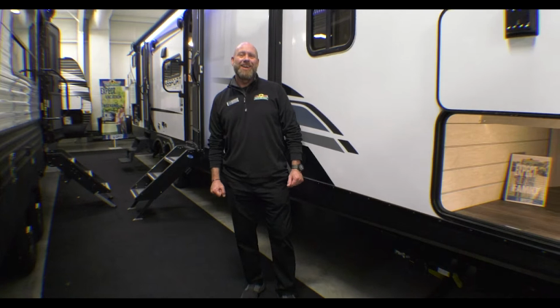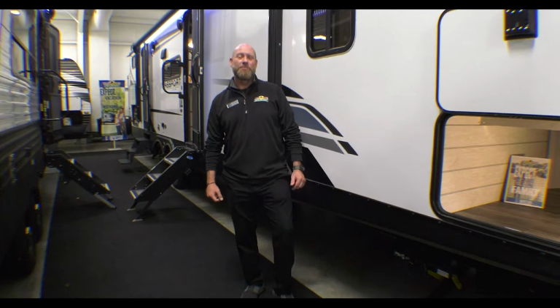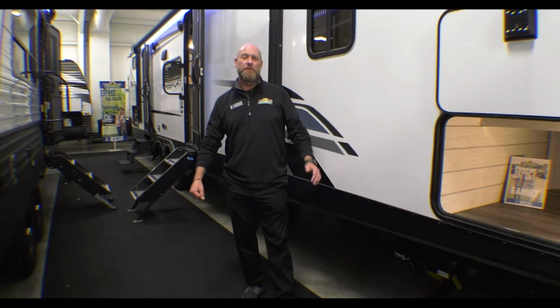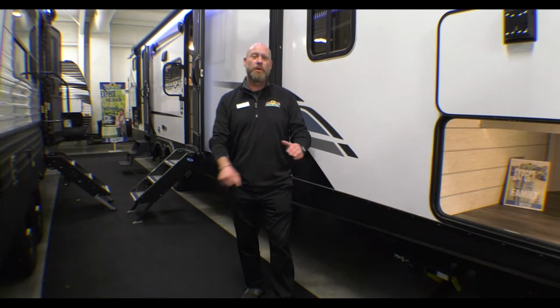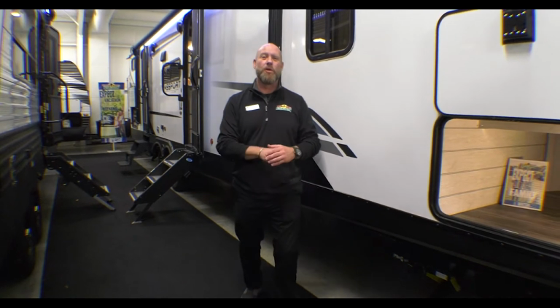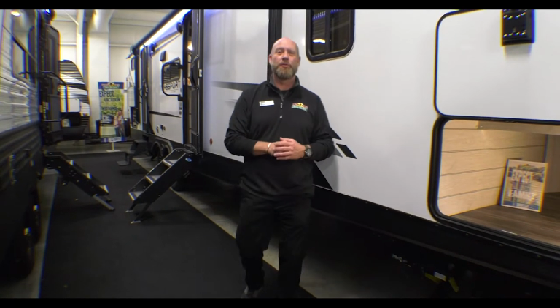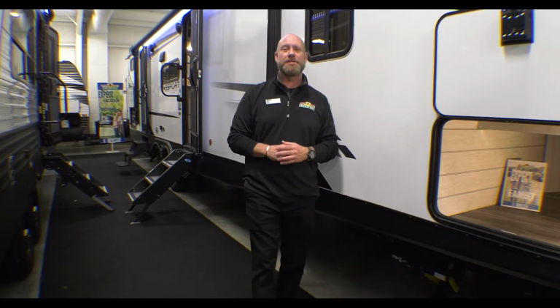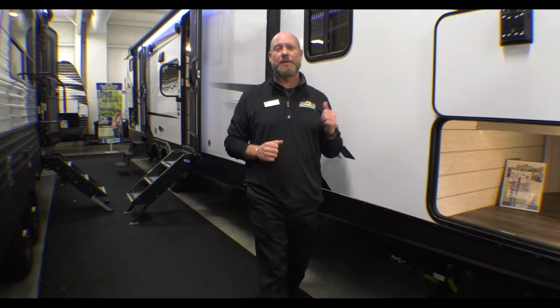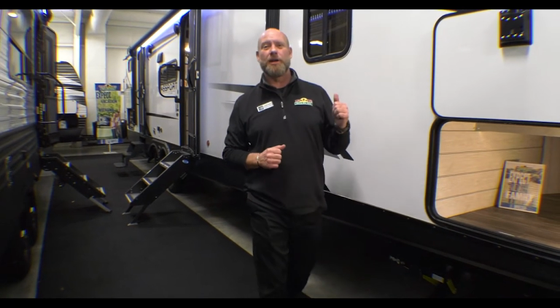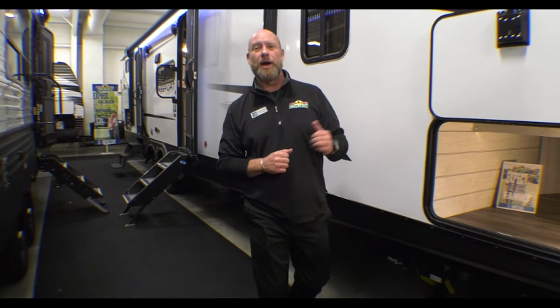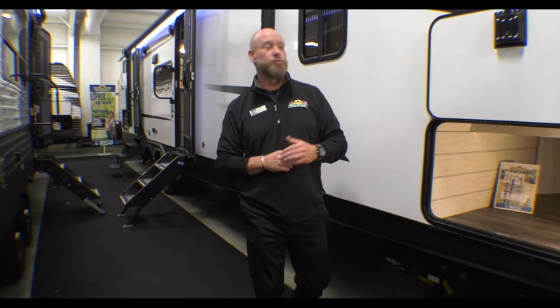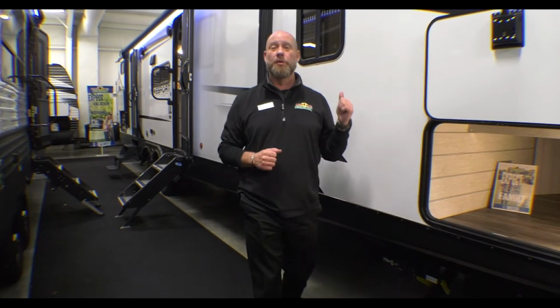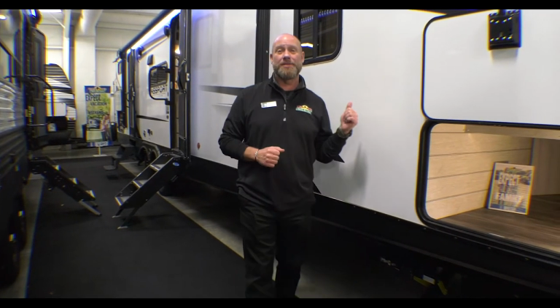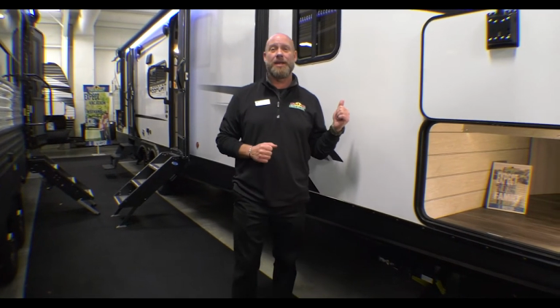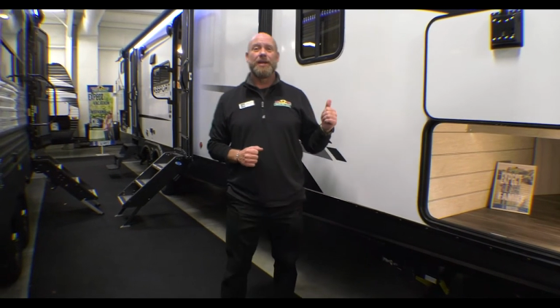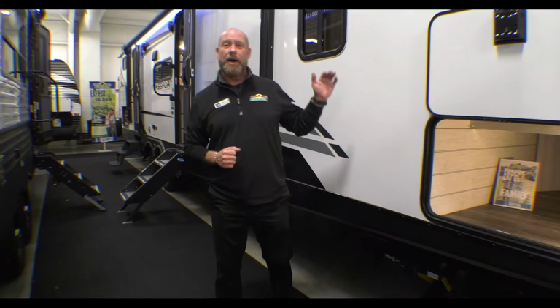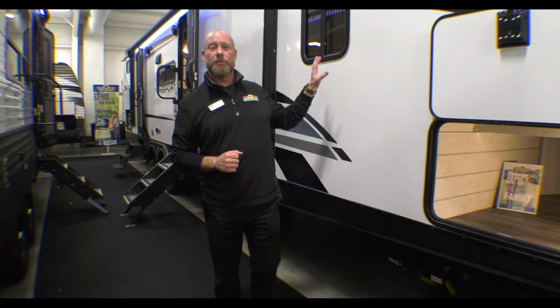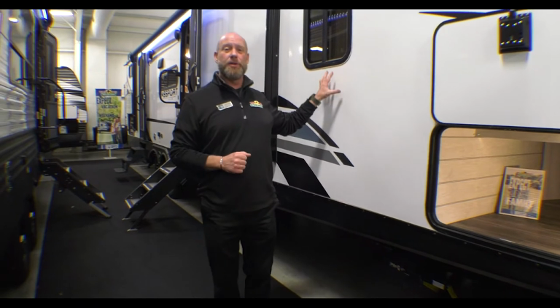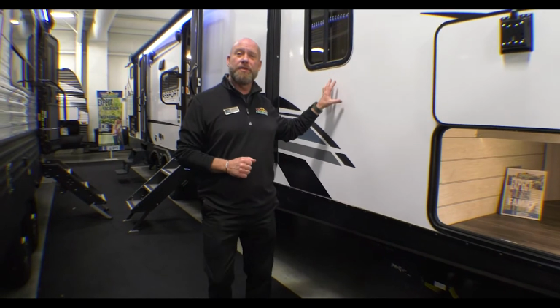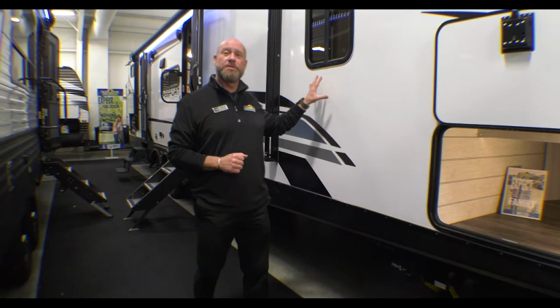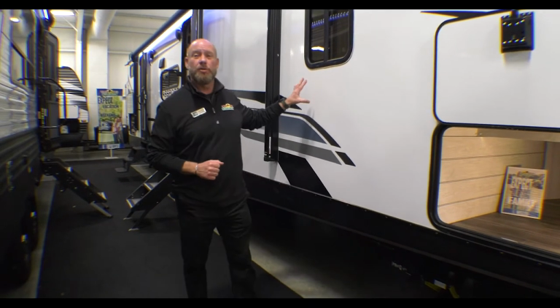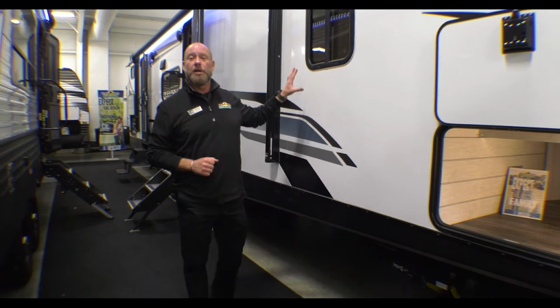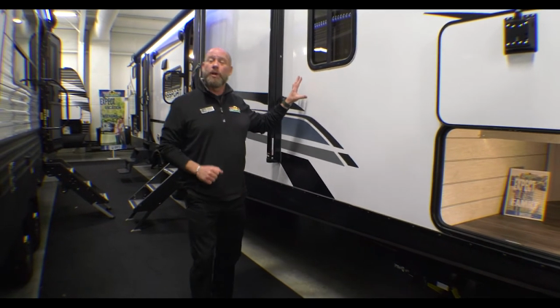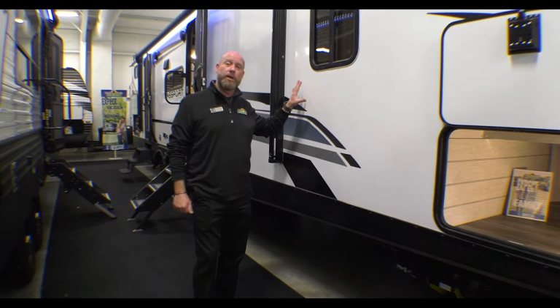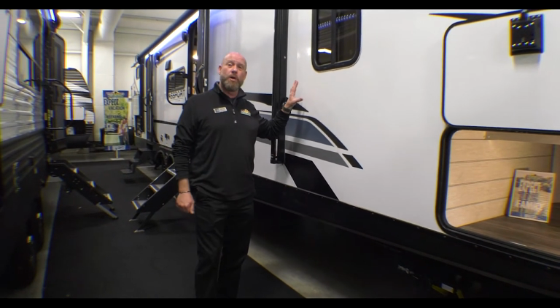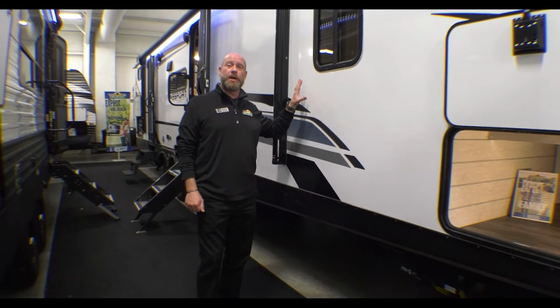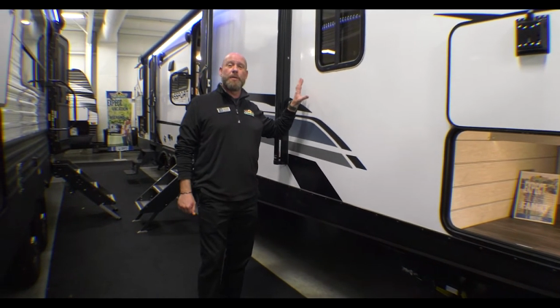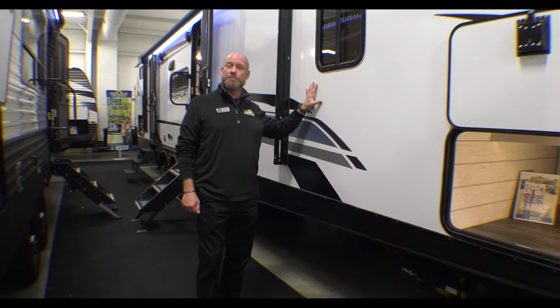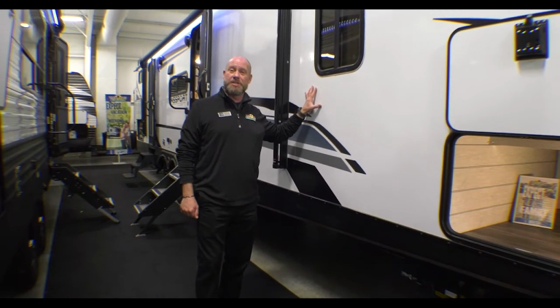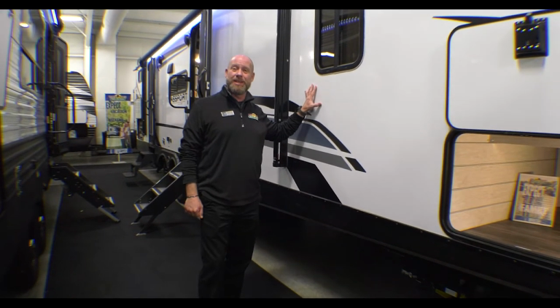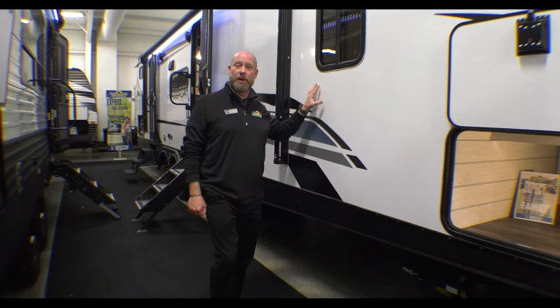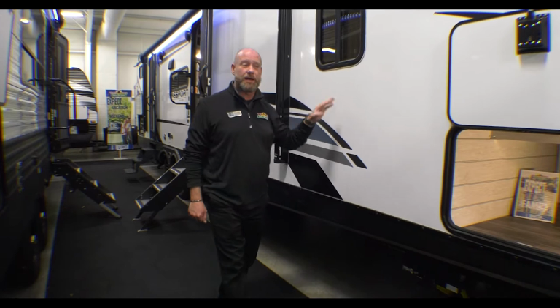Hey, good morning folks. Welcome to Walnut Ridge. My name is Derek Wild. It's Walk-through Wednesday. I'm out here with a 3352 2021 Passport GT bunkhouse.